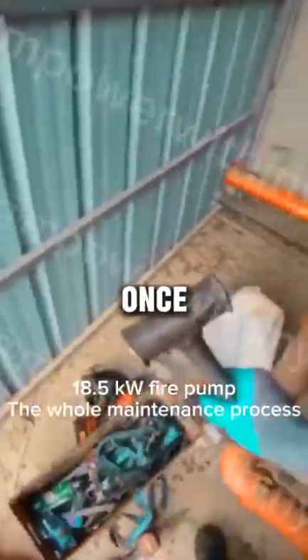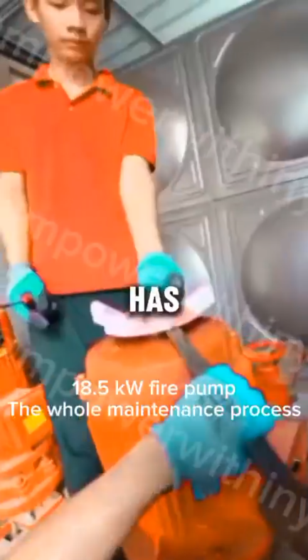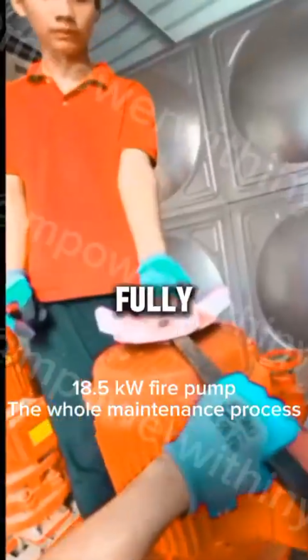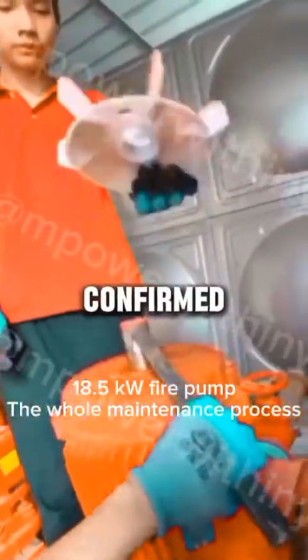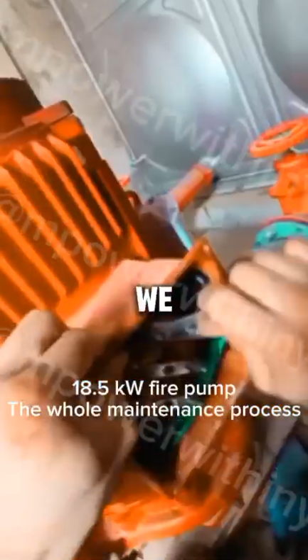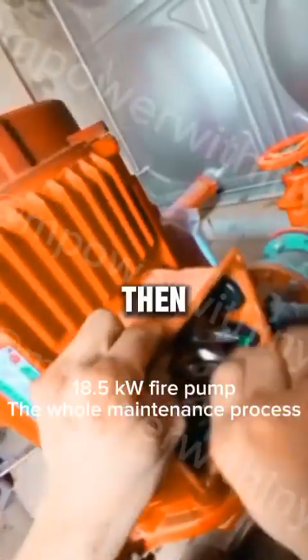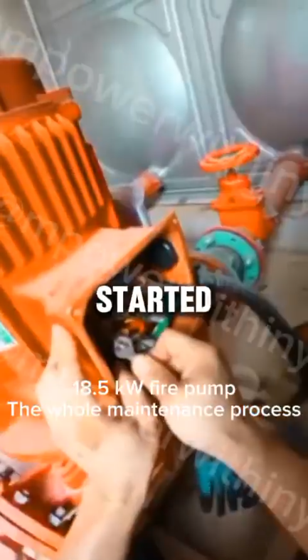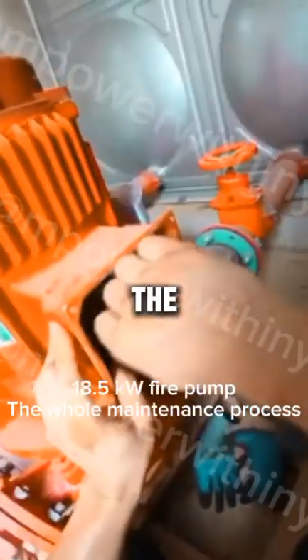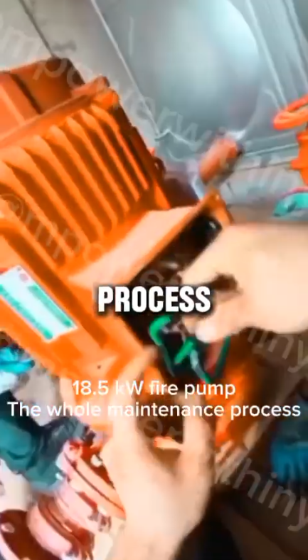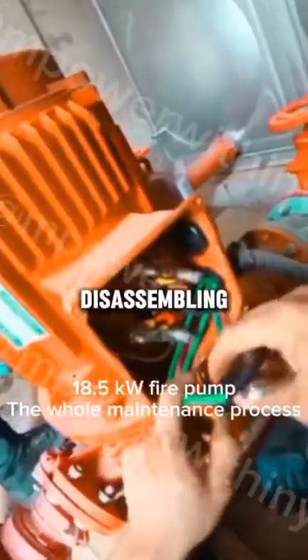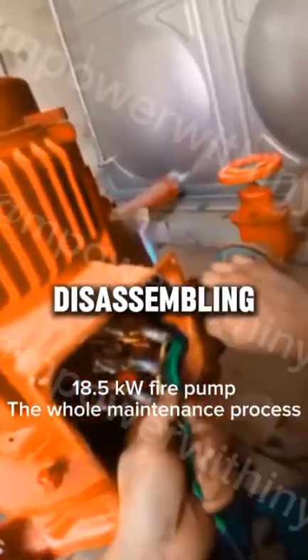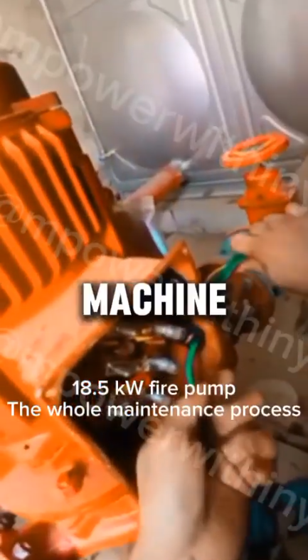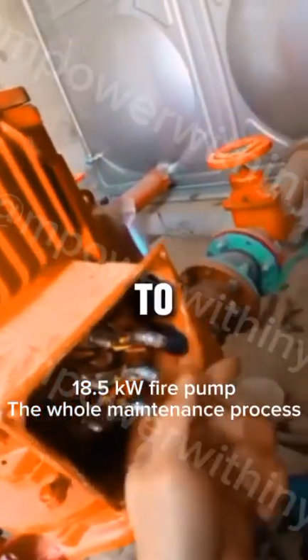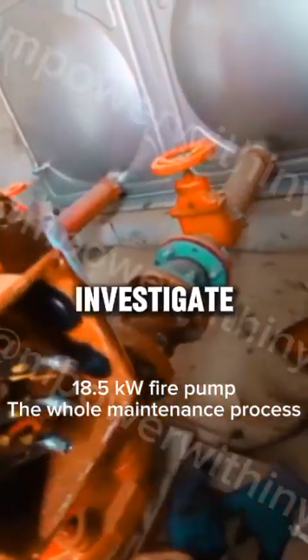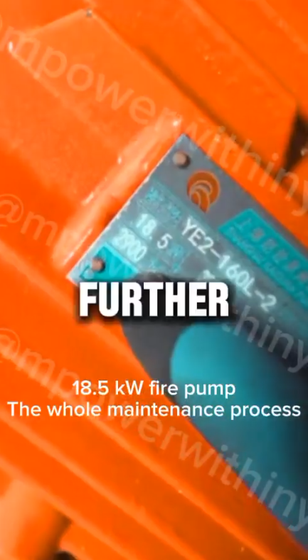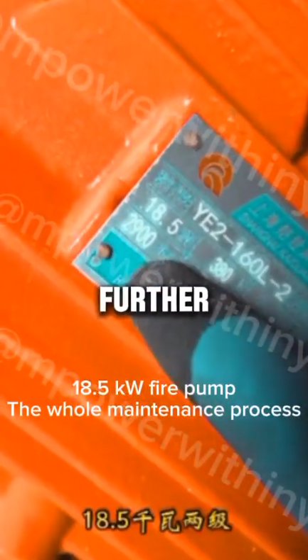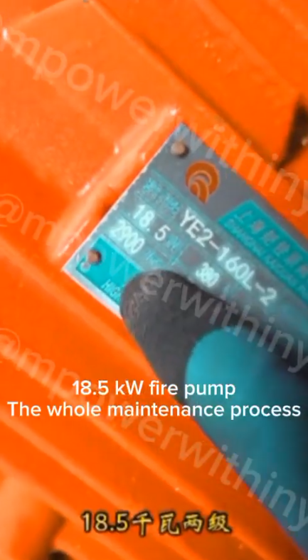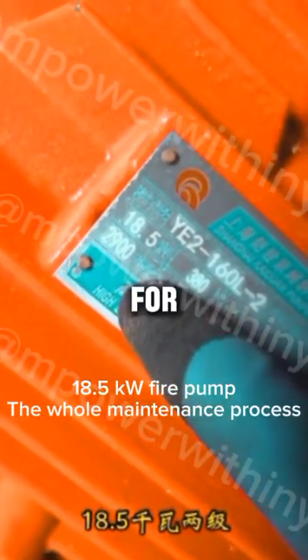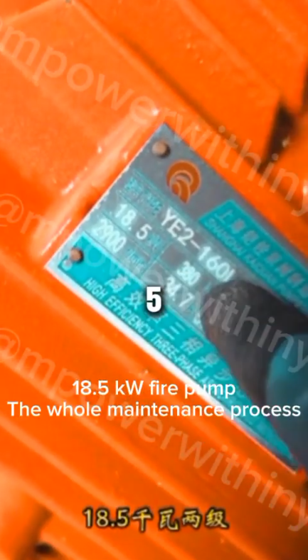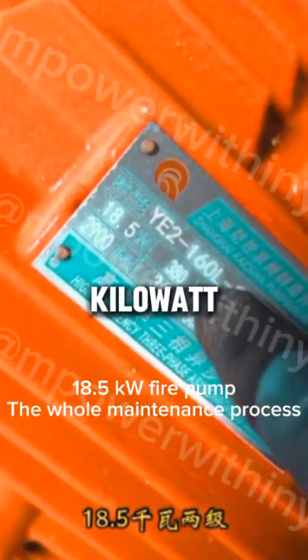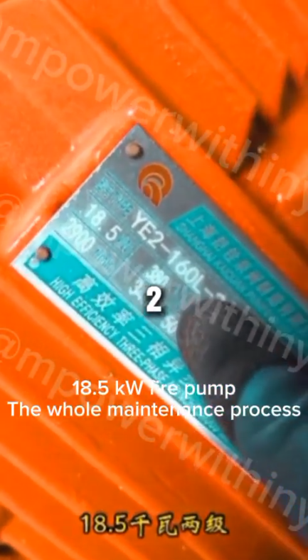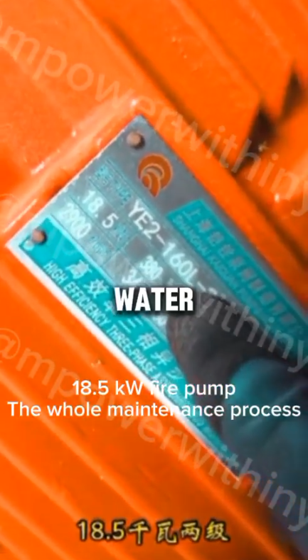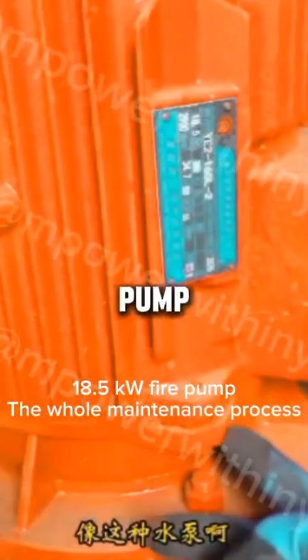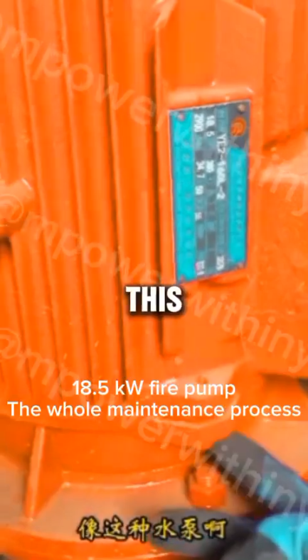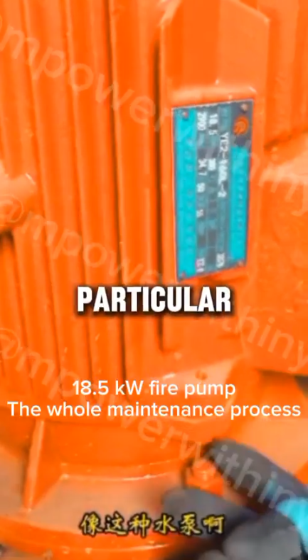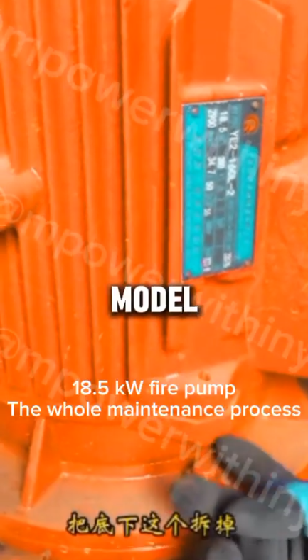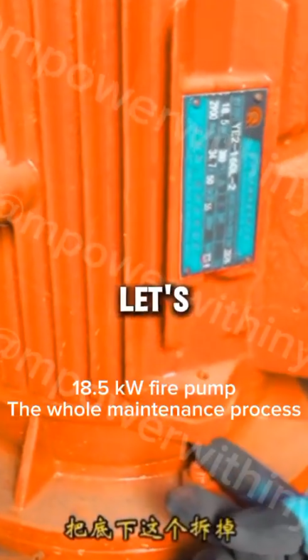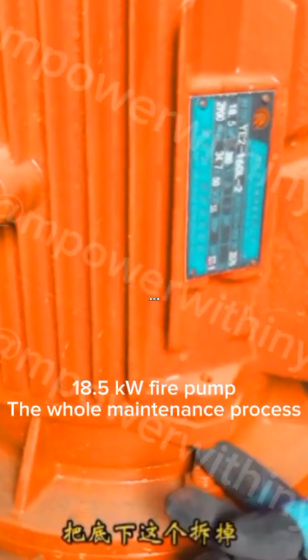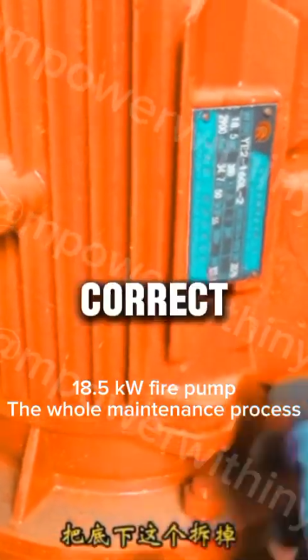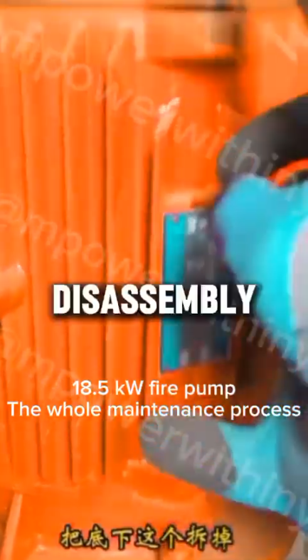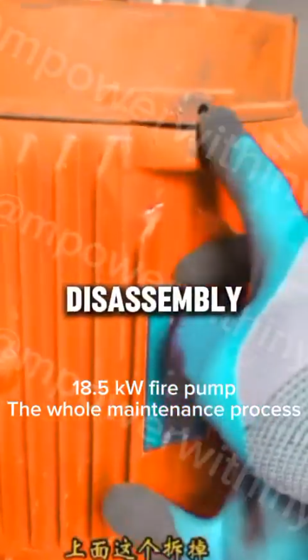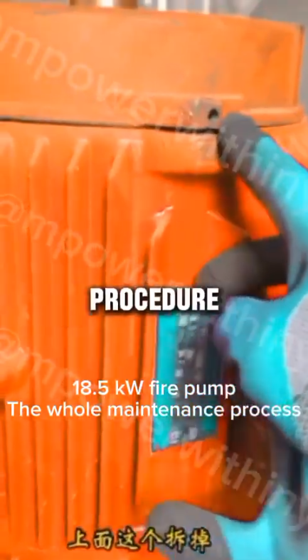Once that has been fully confirmed, we can then get started with the process of disassembling the machine to investigate further. For a 5kW two-pole water pump of this particular model, let's walk through the correct disassembly procedure.